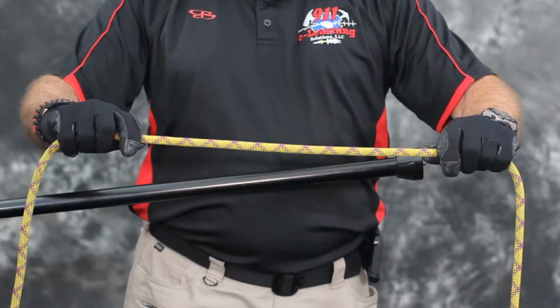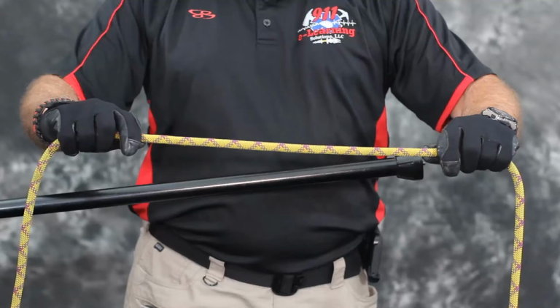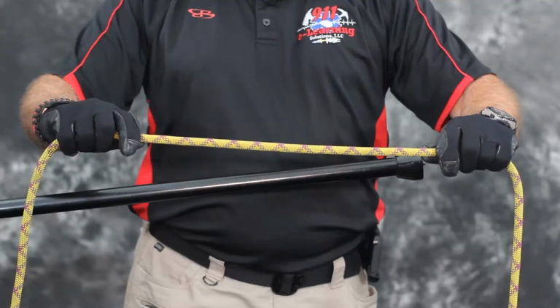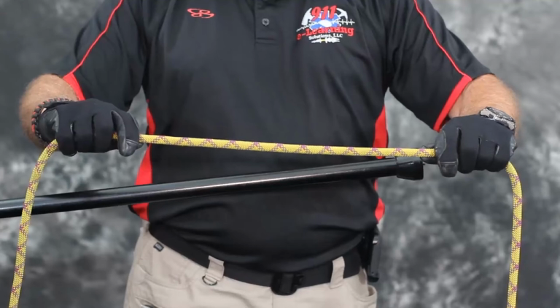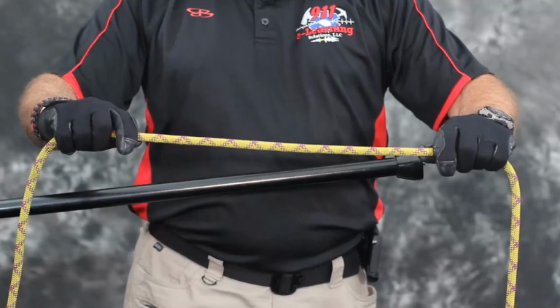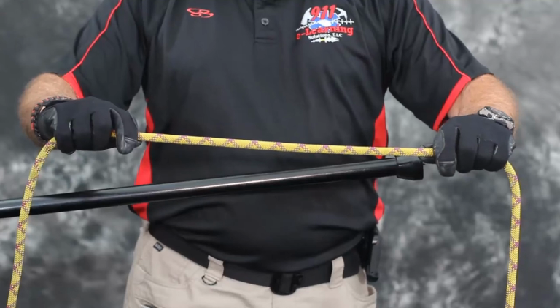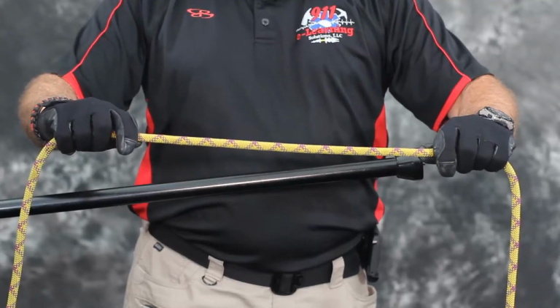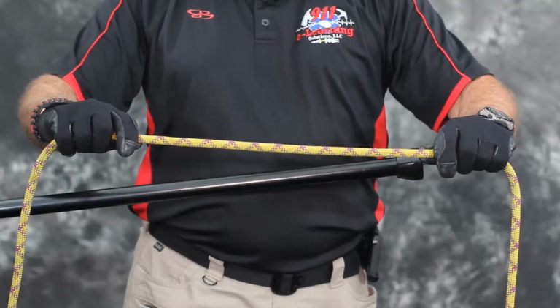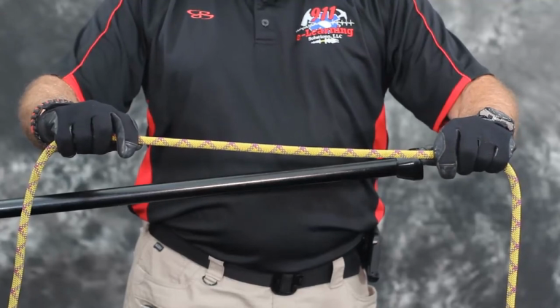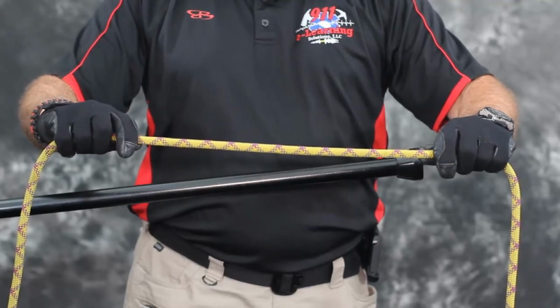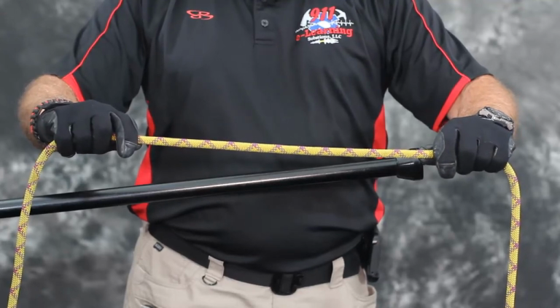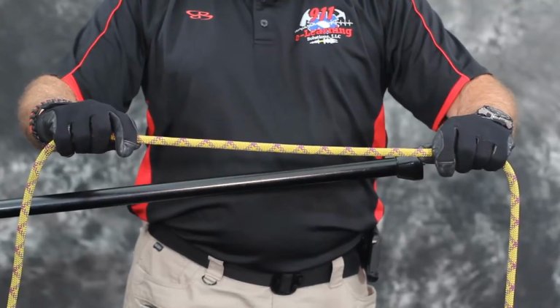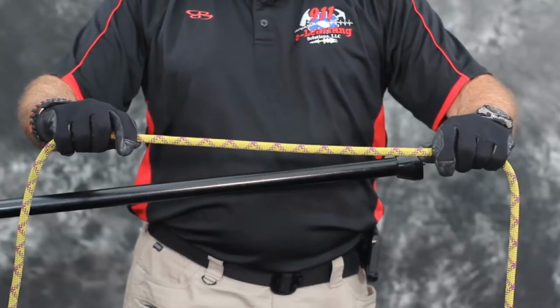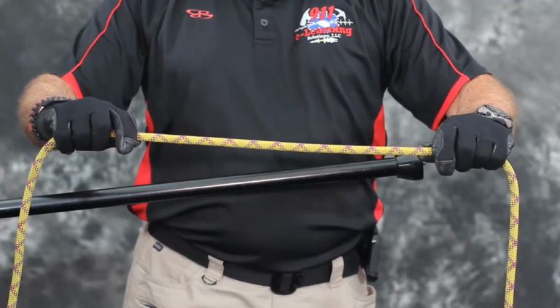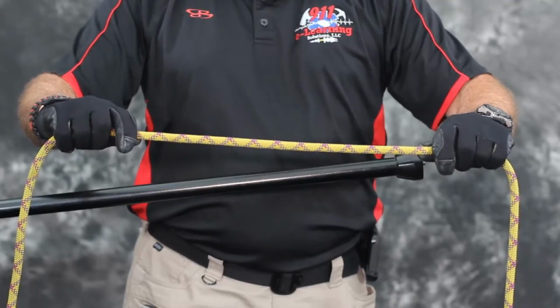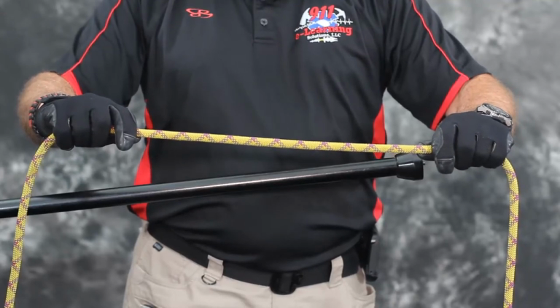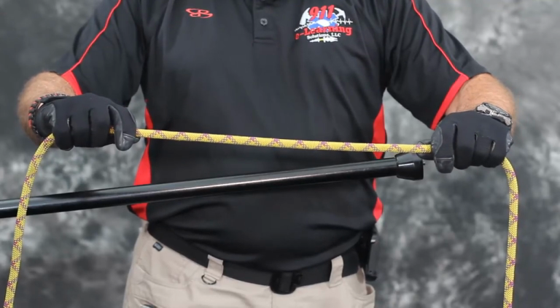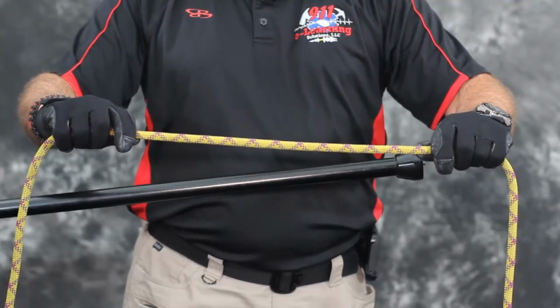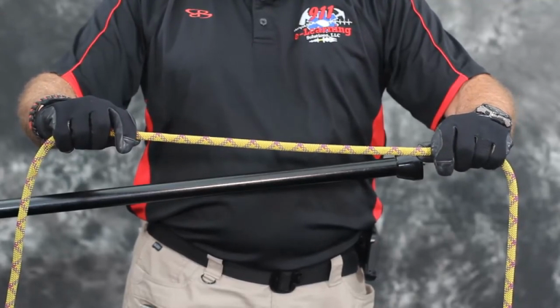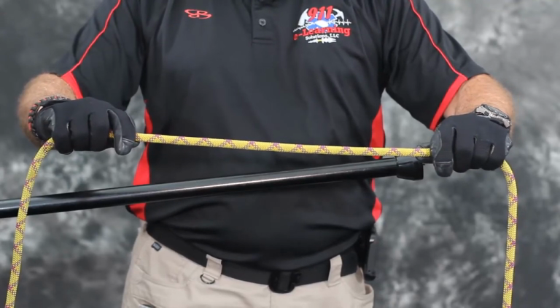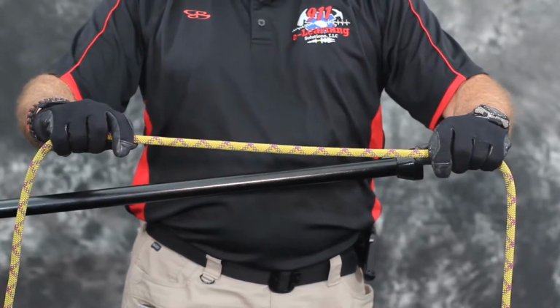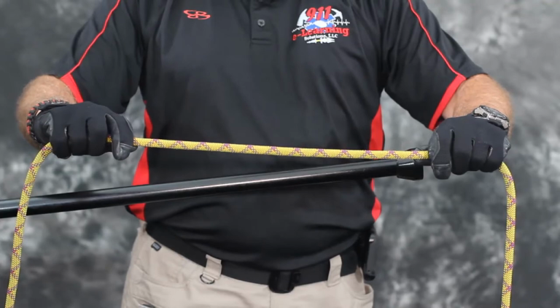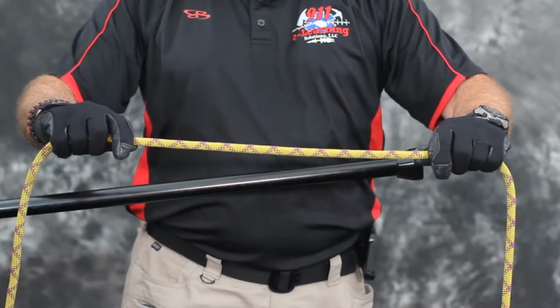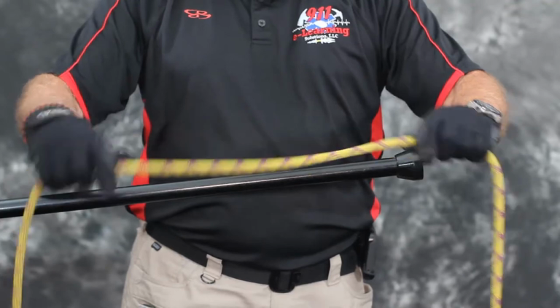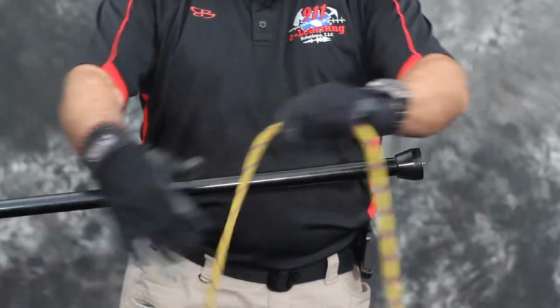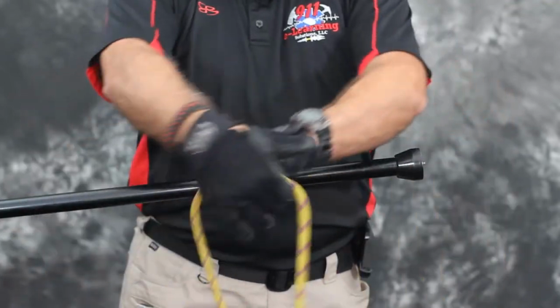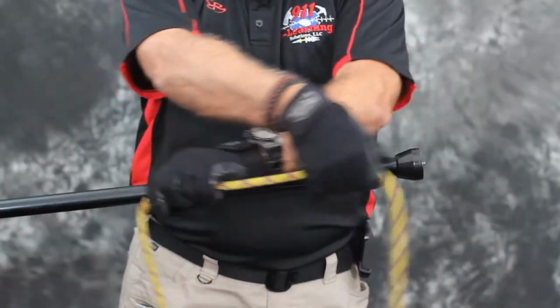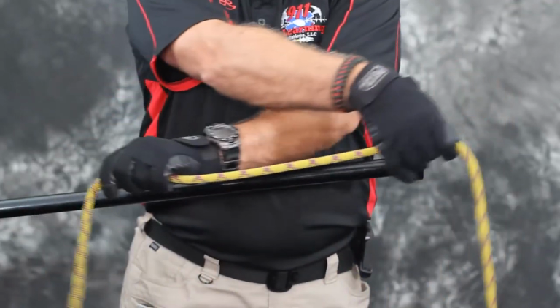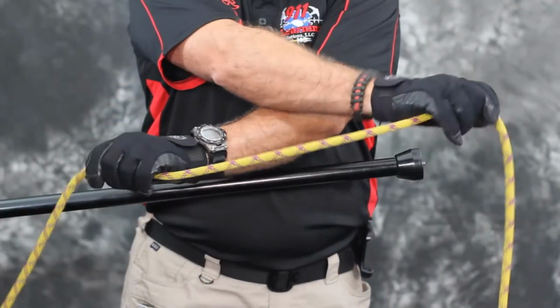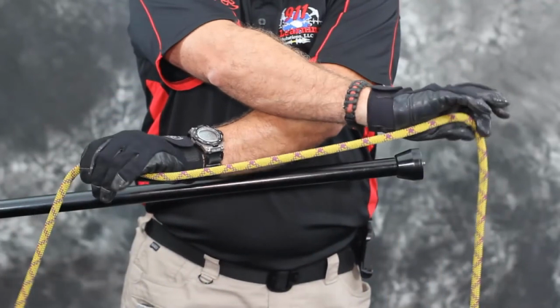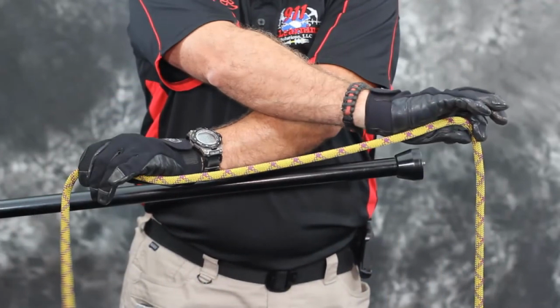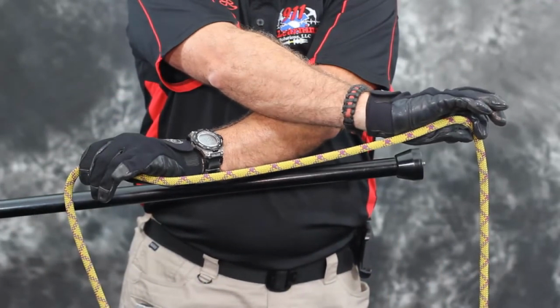Step 1. An open clove hitch is formed by holding the rope with crossed hands, with one hand positioned slightly higher than the other.